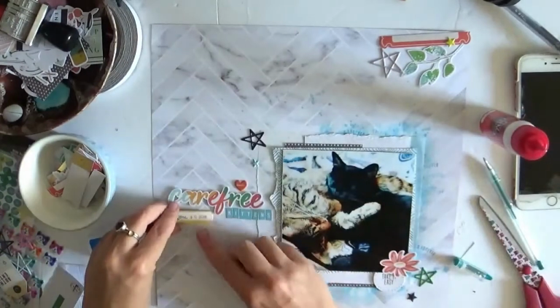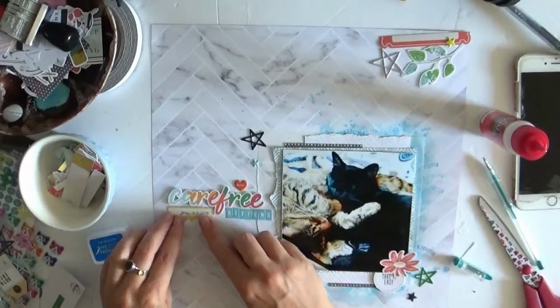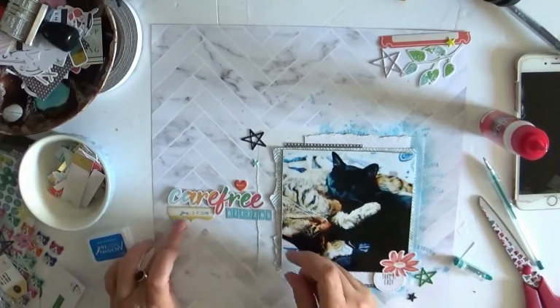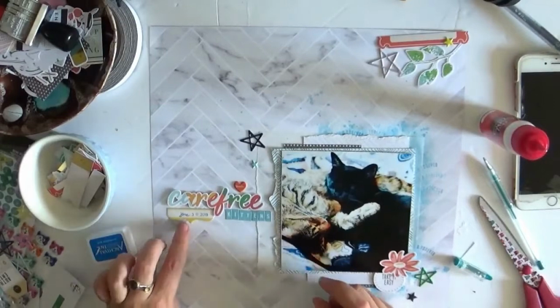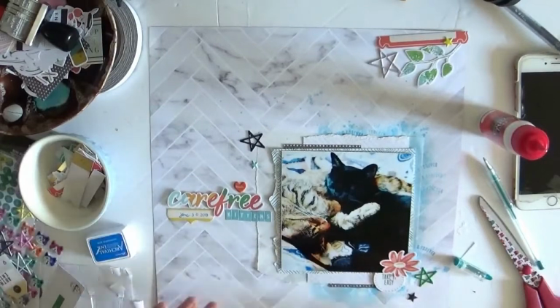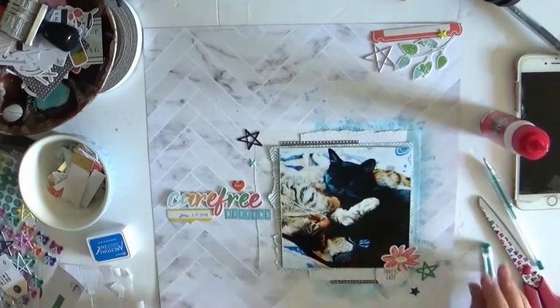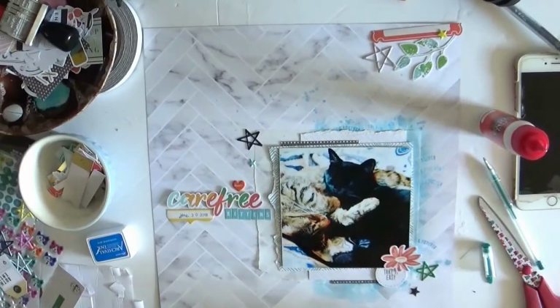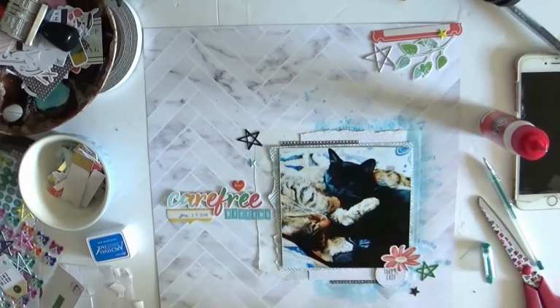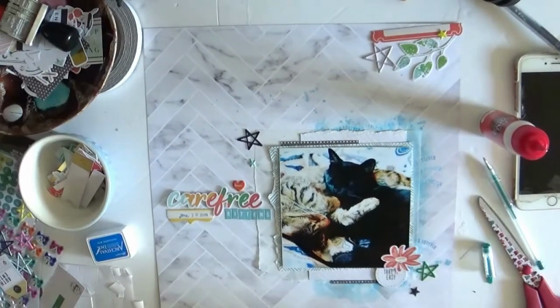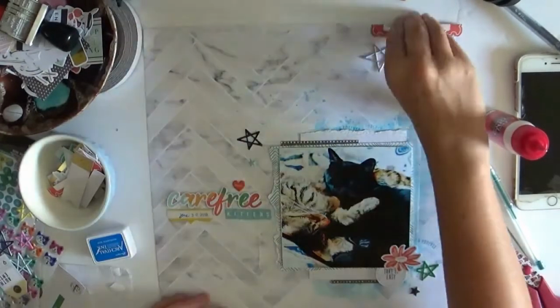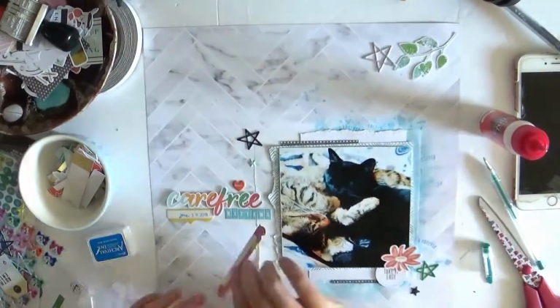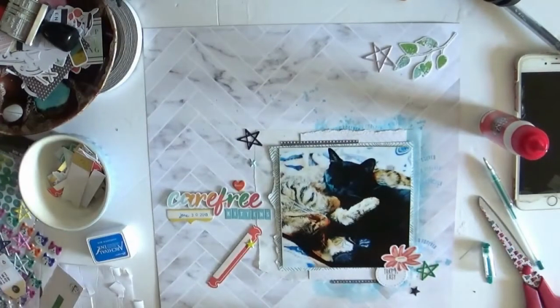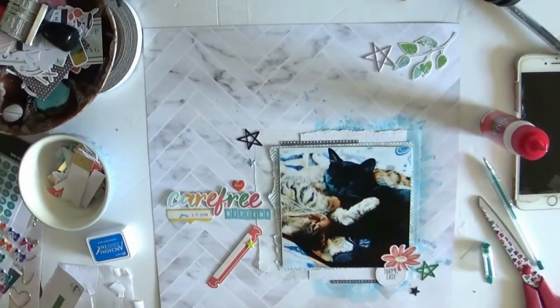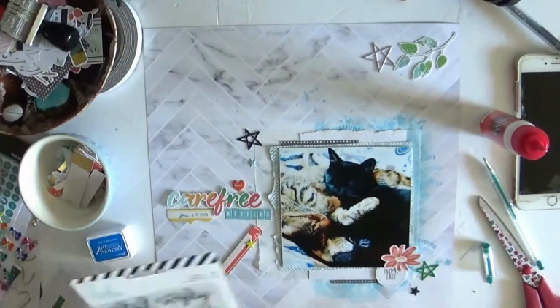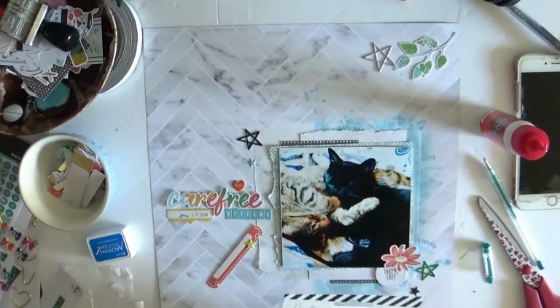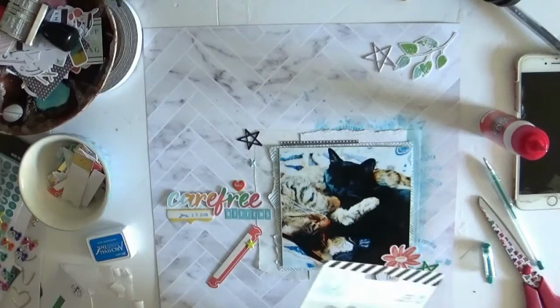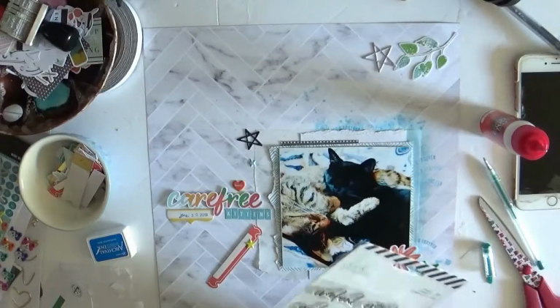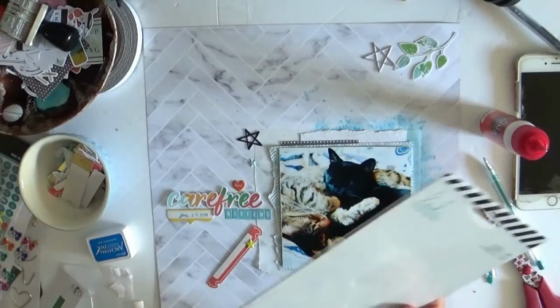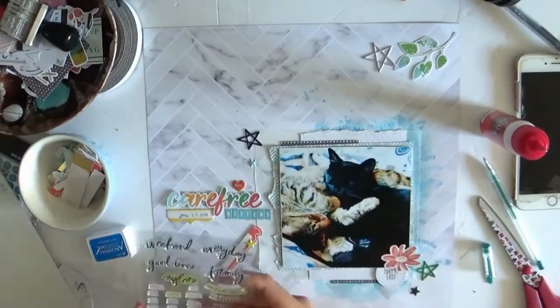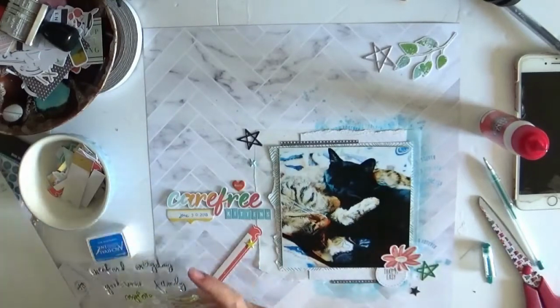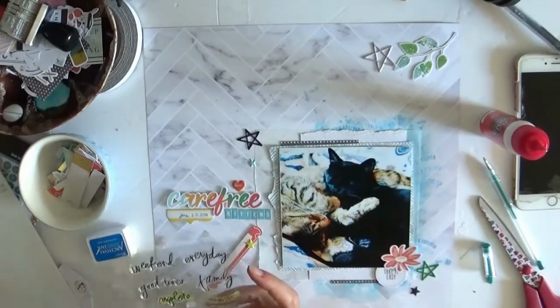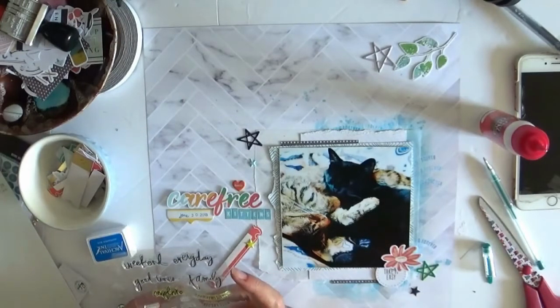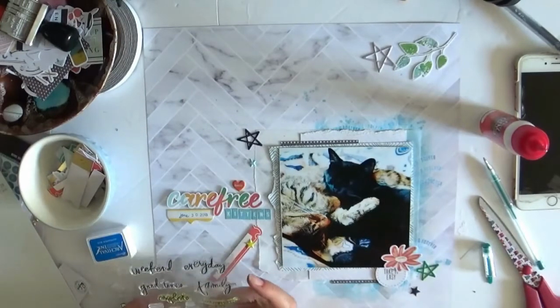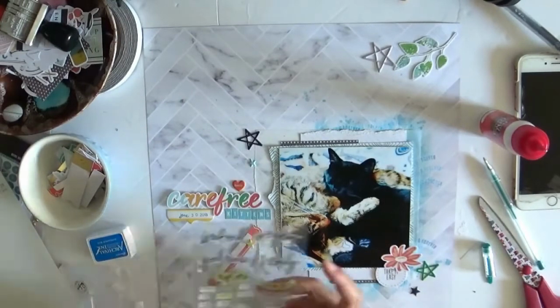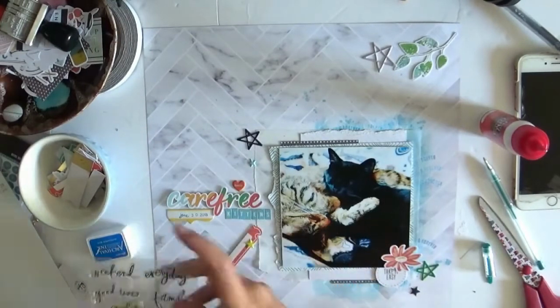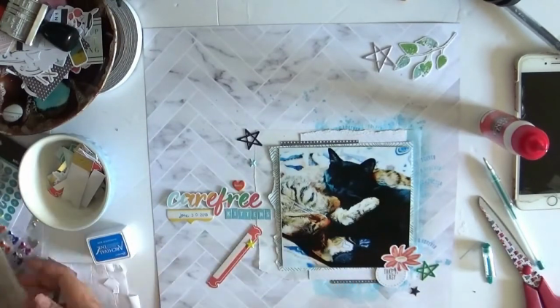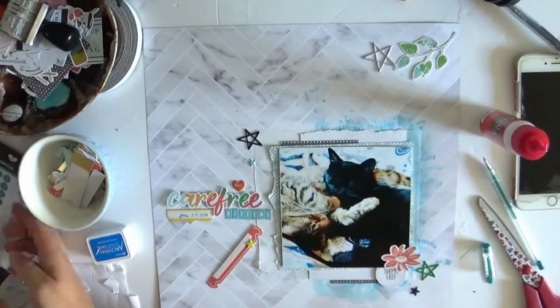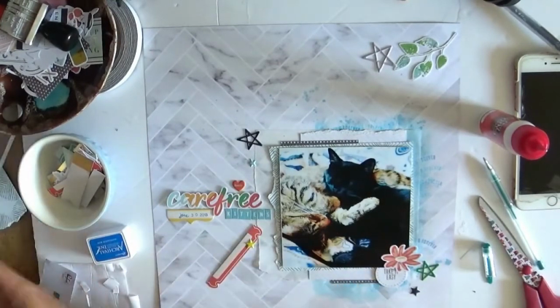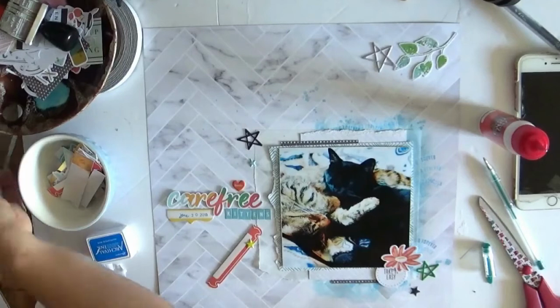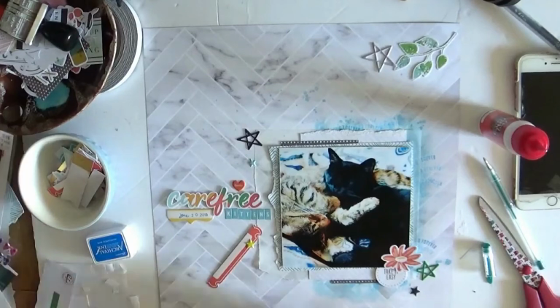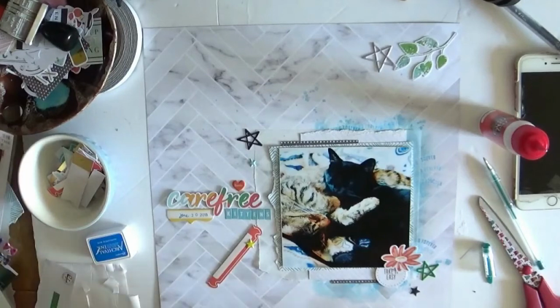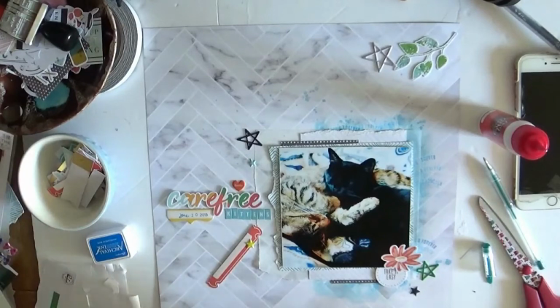It is rare for me to start with the picture, but I kind of saw that picture and then I saw the paper and I was like, match made in heaven. So I'm going to use some more stamps, again from this Heidi Swapp stamp set. I just love stamping — I've probably got problems but I've got so many stamp sets, it's unreal.